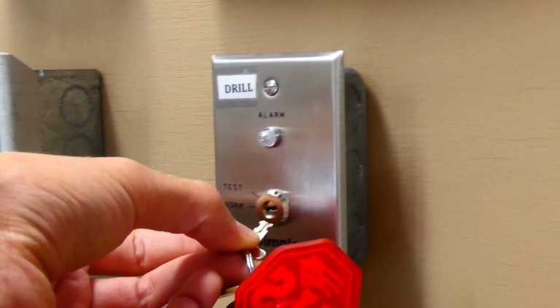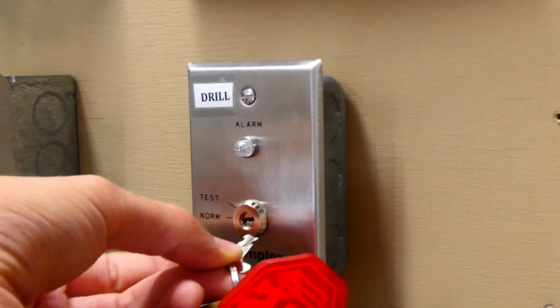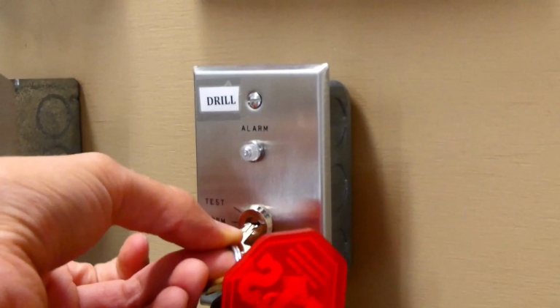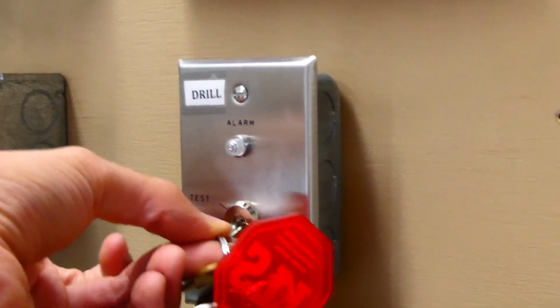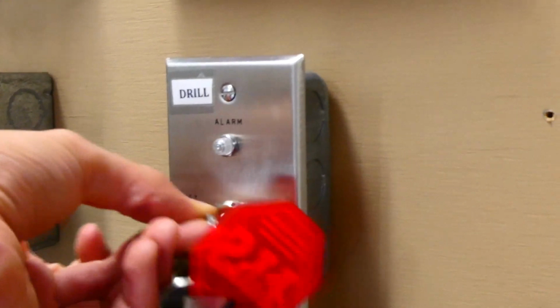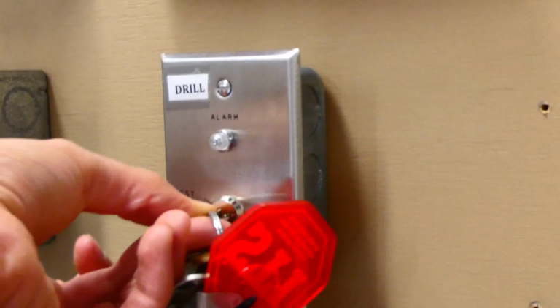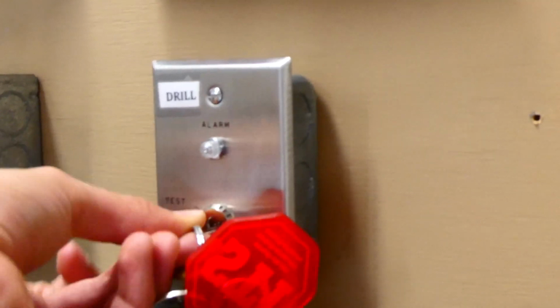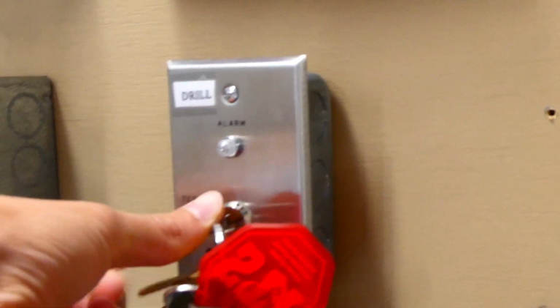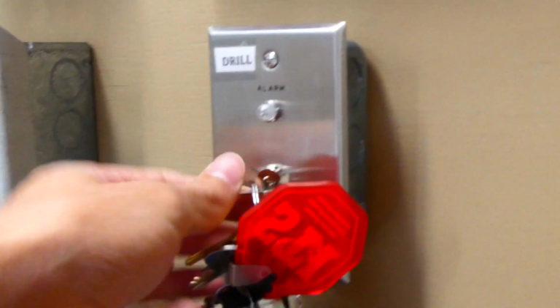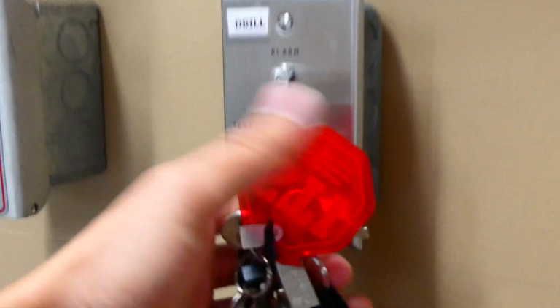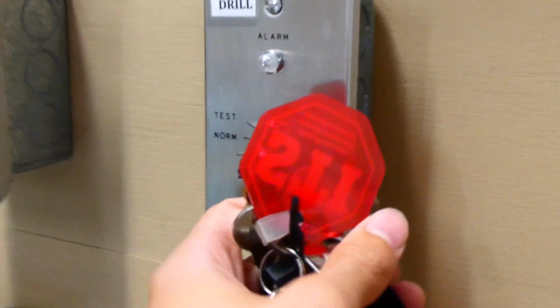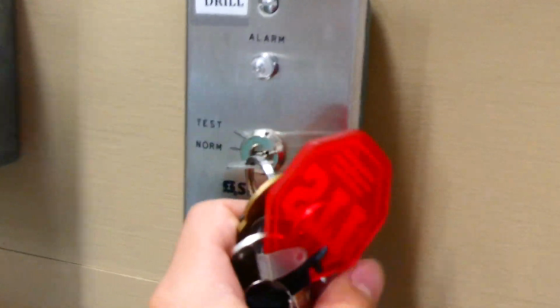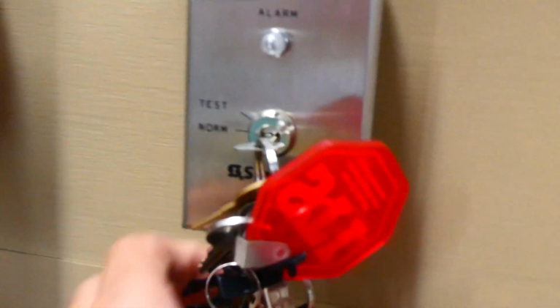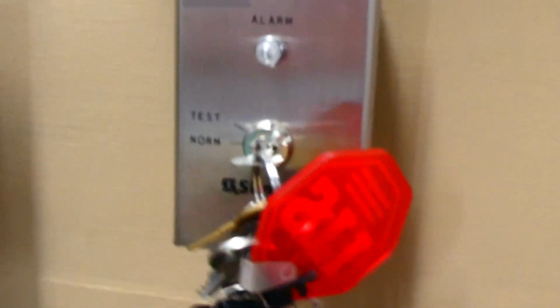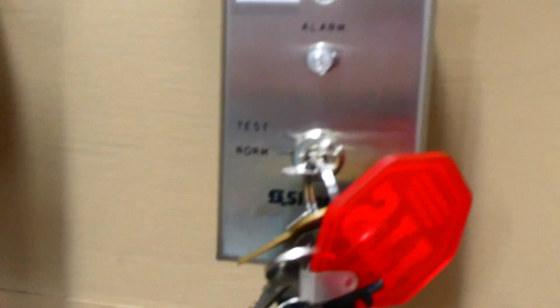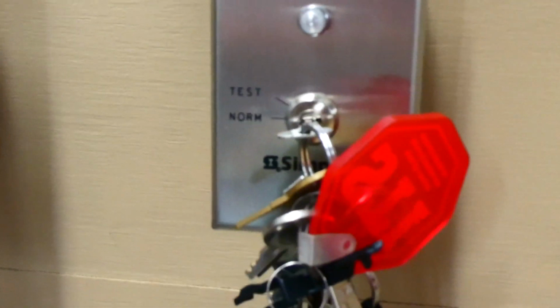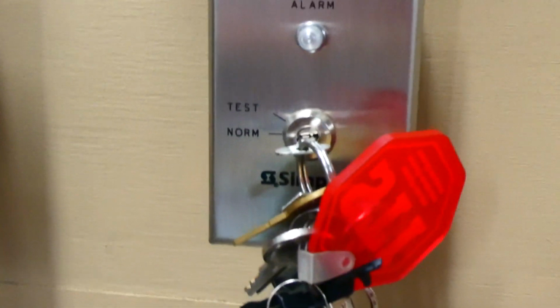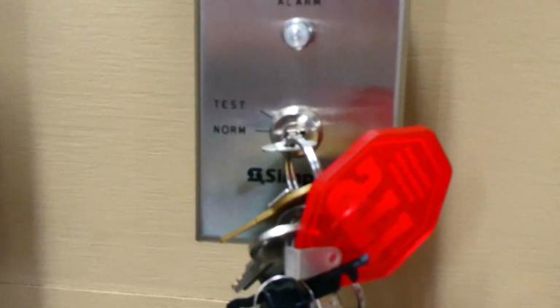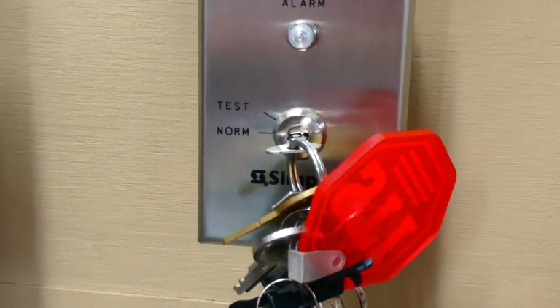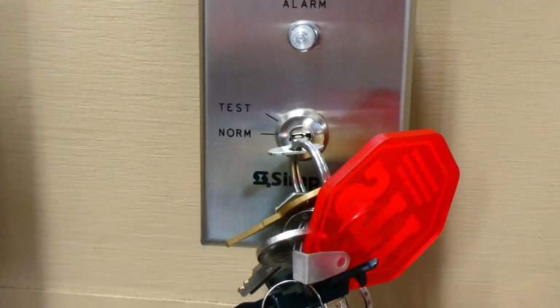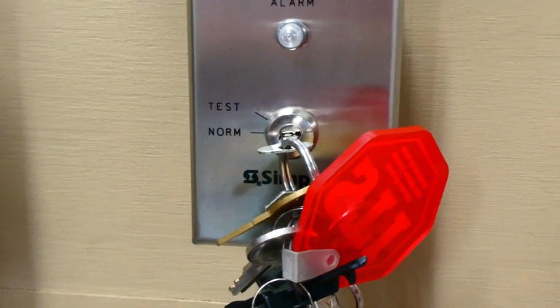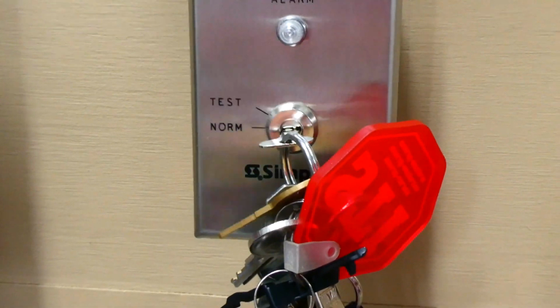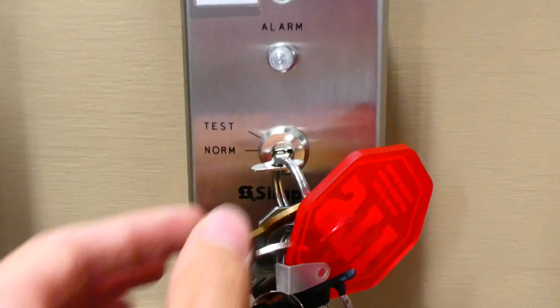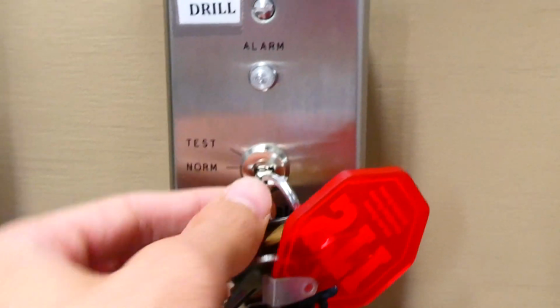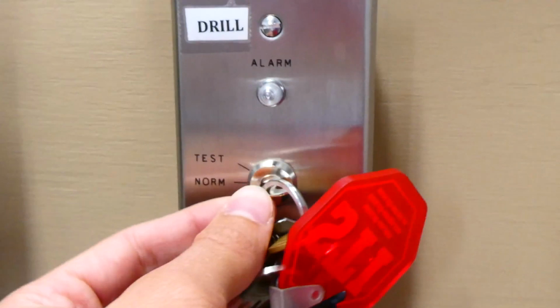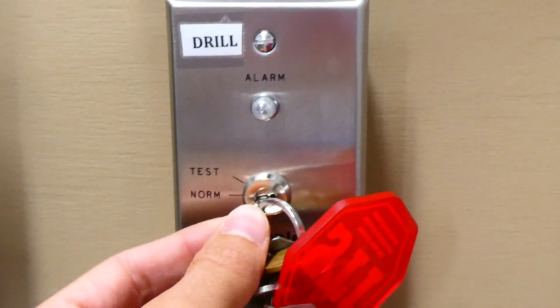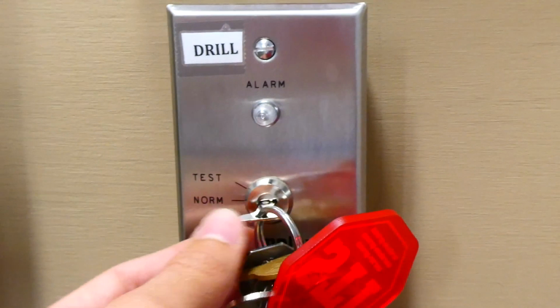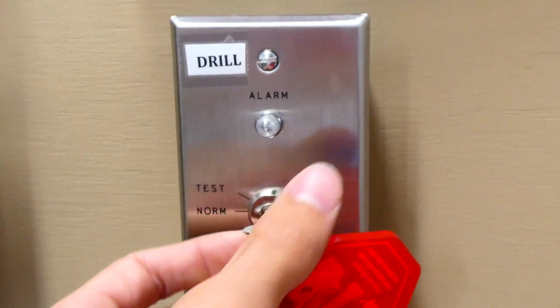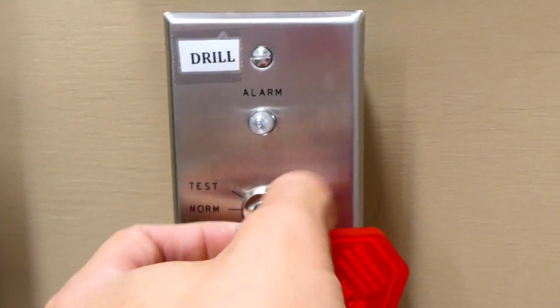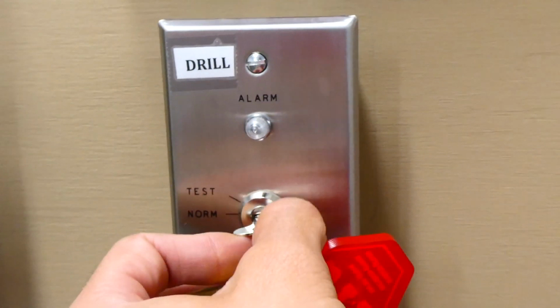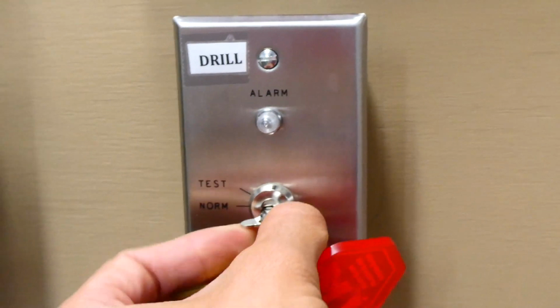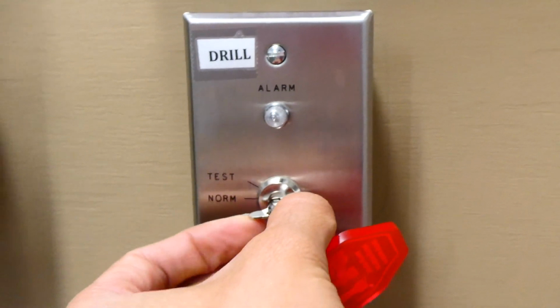Without further ado, I think we're going to start off with my fire drill key switch, which sounds like exactly what it is, and we're going to go ahead and test it. Put the key in — it's right now in normal — and we're going to turn the key to test. That'll set everything off, and when the fire drill is over, I'll turn it back to normal and that'll stop everything.